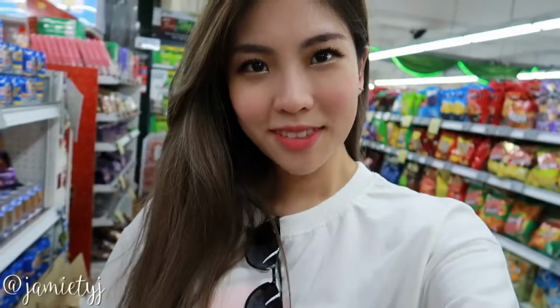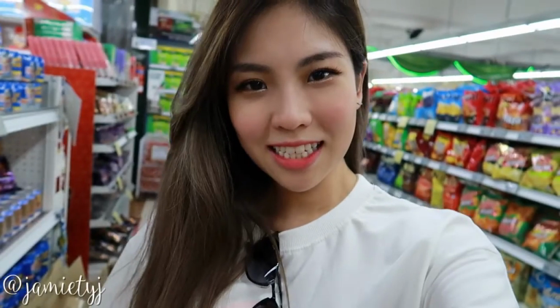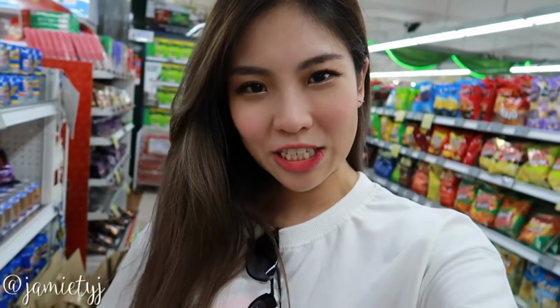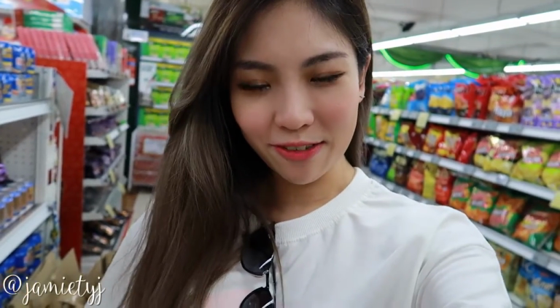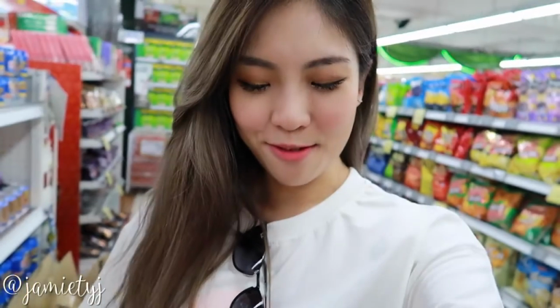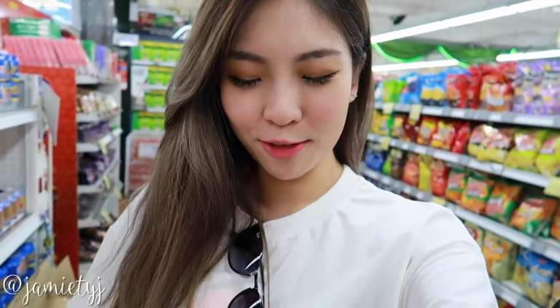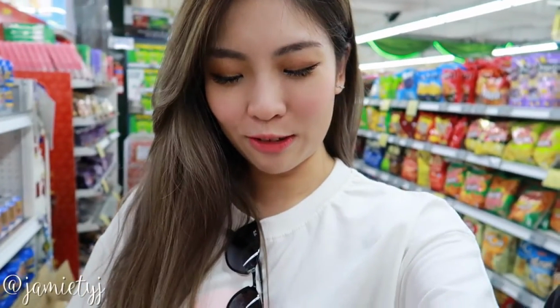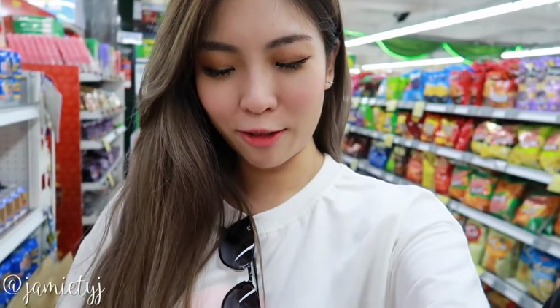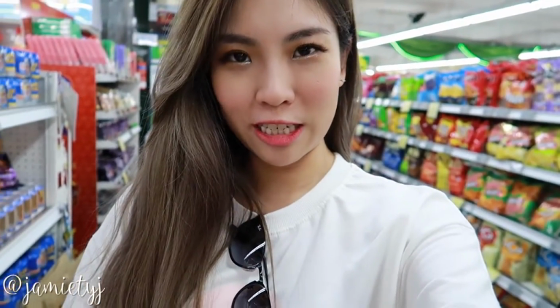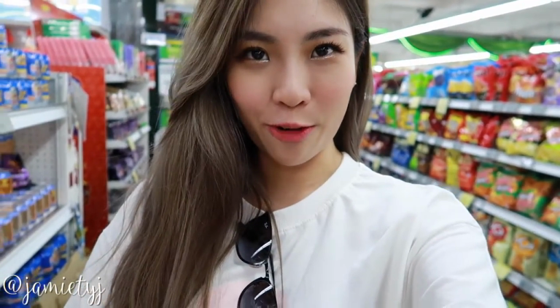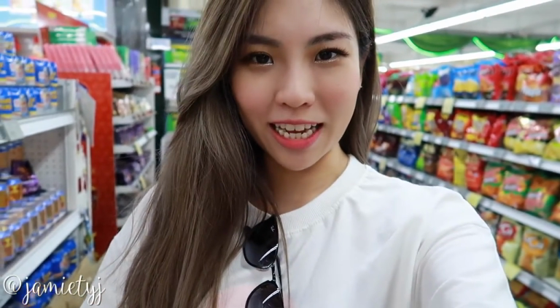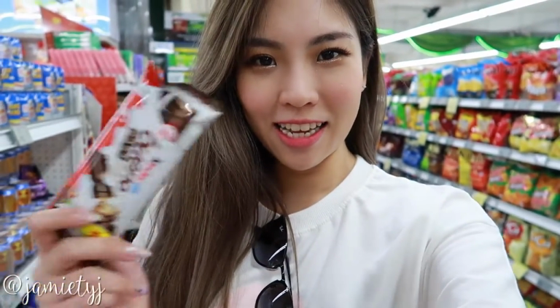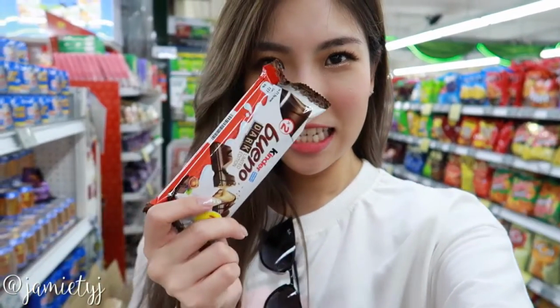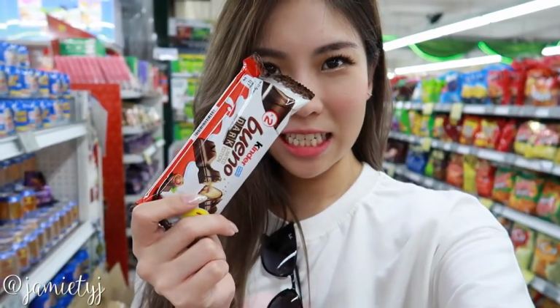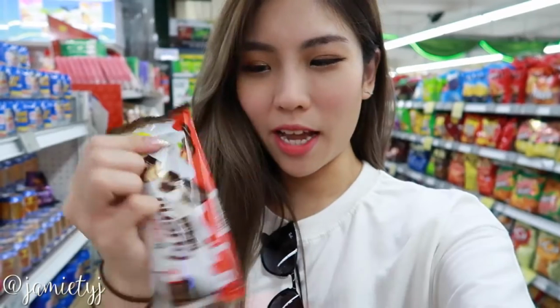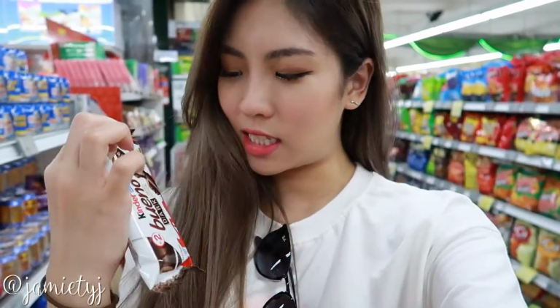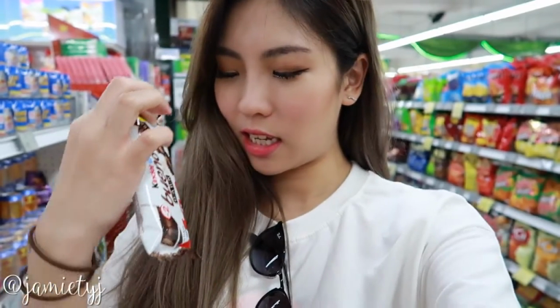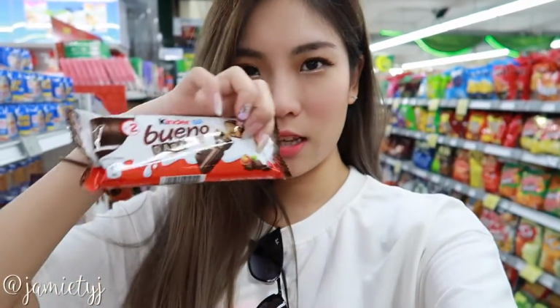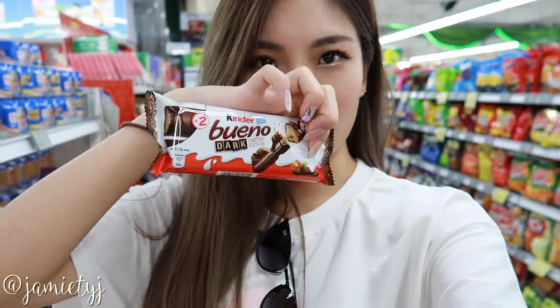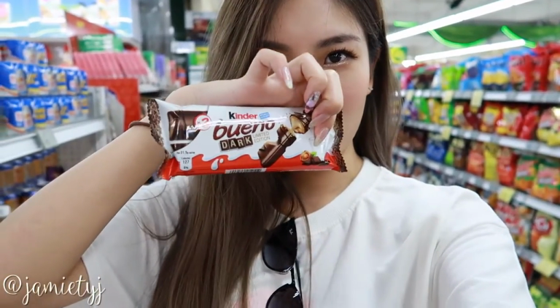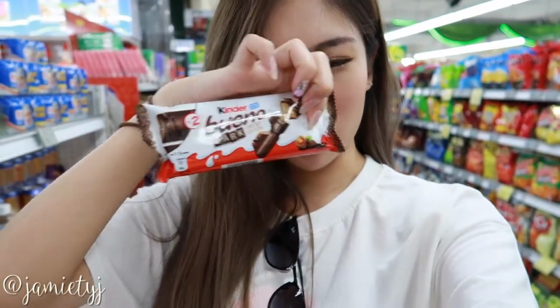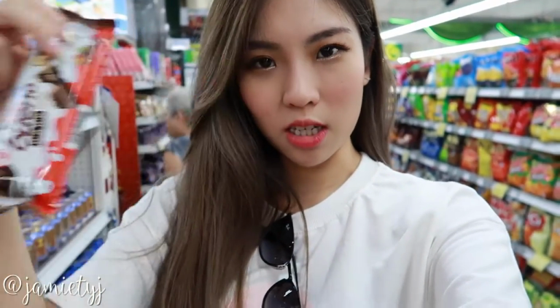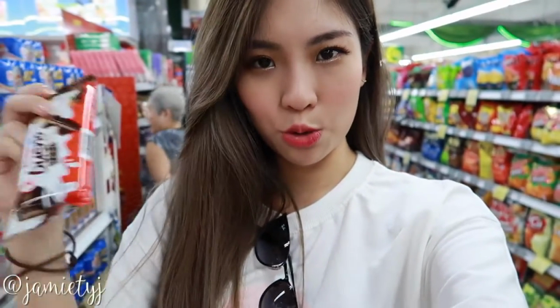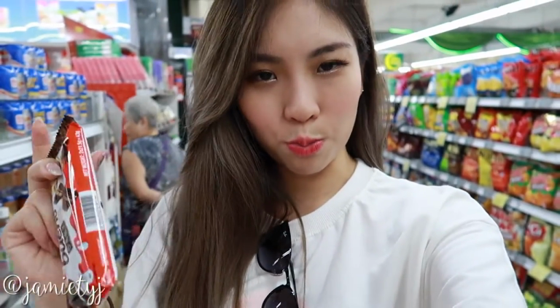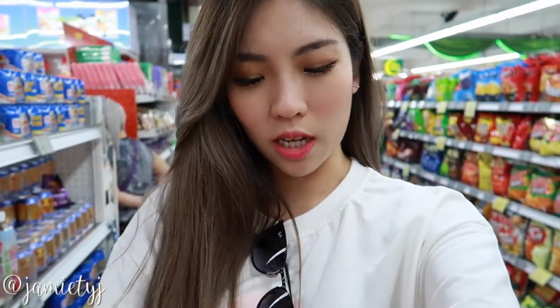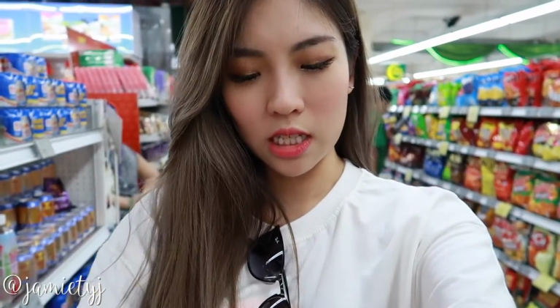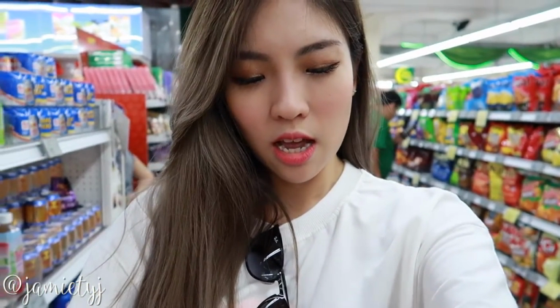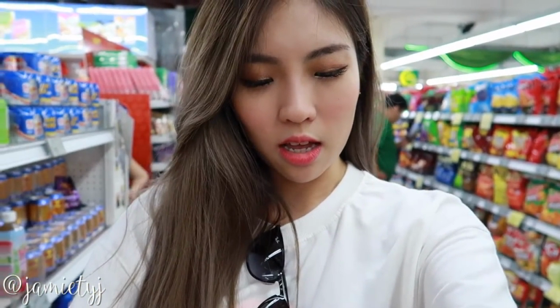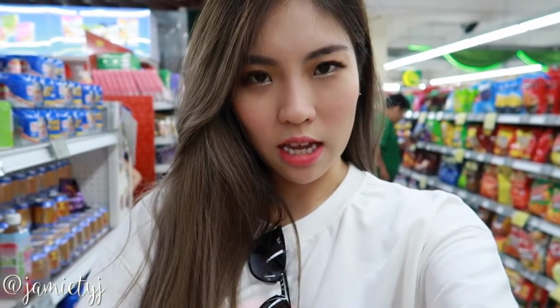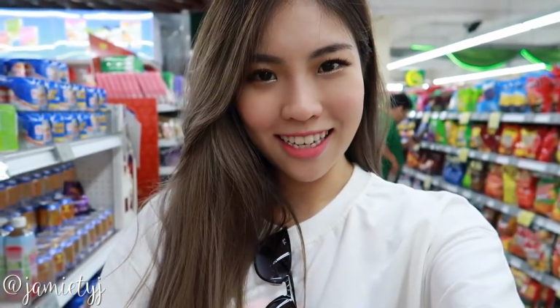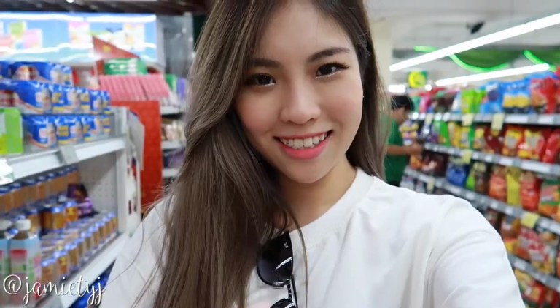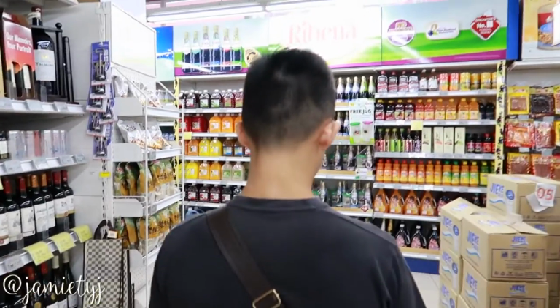At Sengshuang now after our meal, doing some grocery shopping. And this is the Kinder Bueno dark chocolate one — it's super nice.